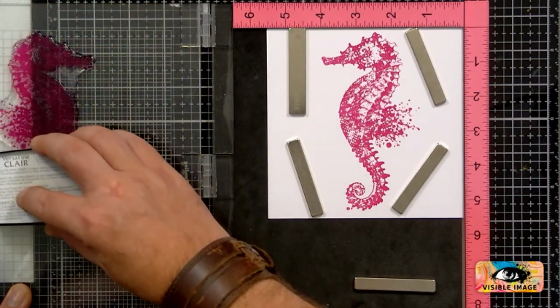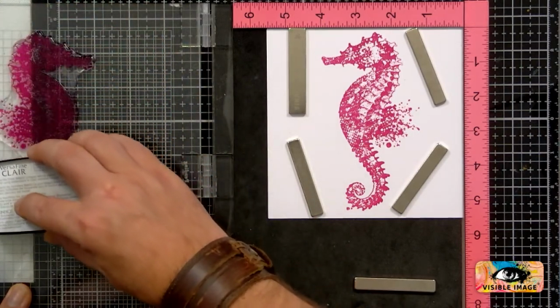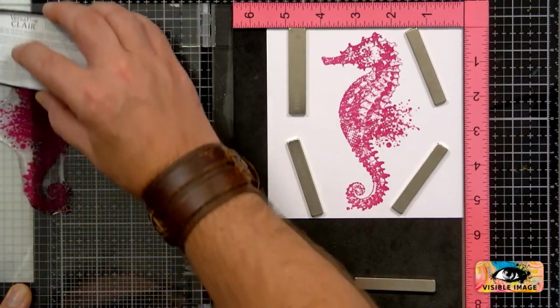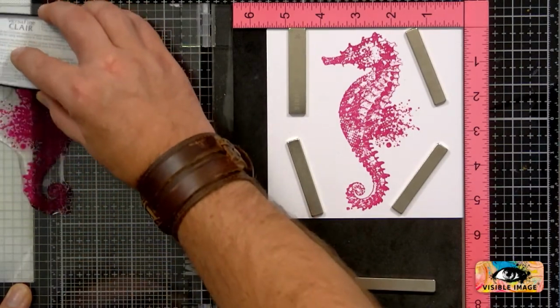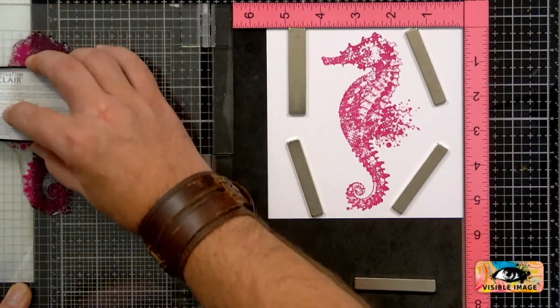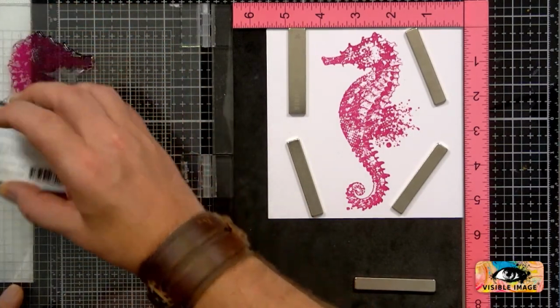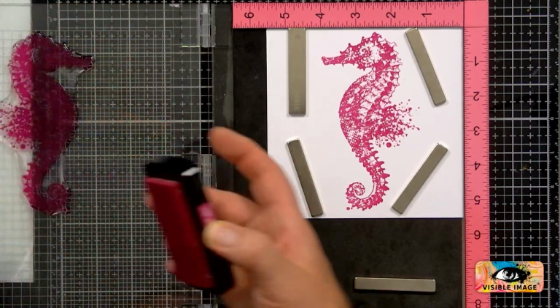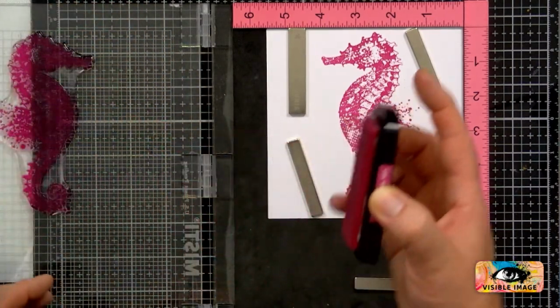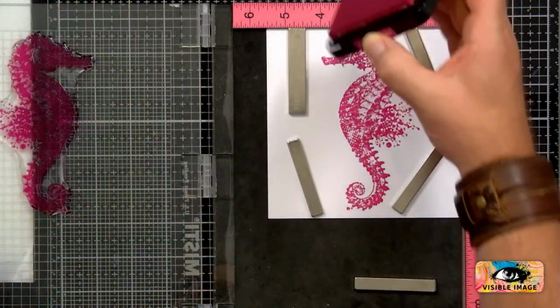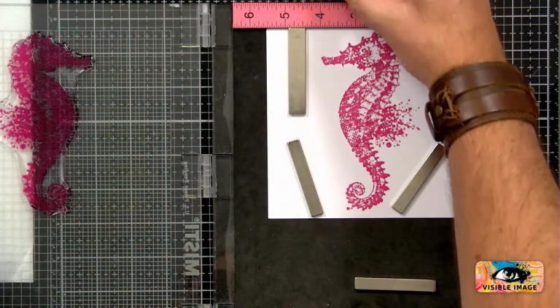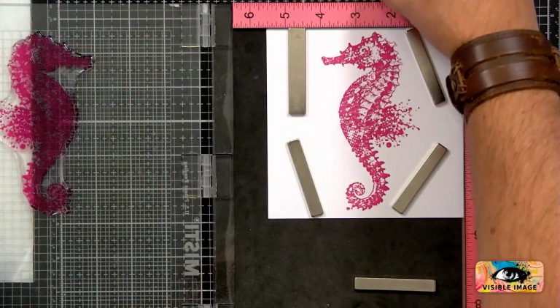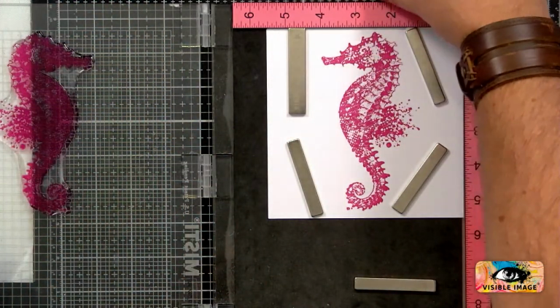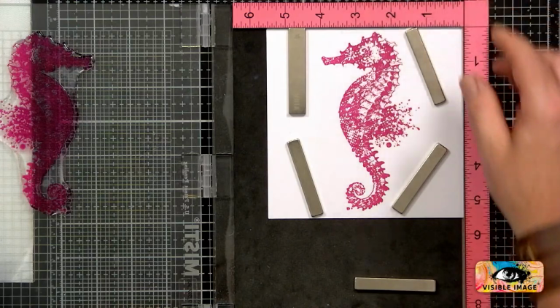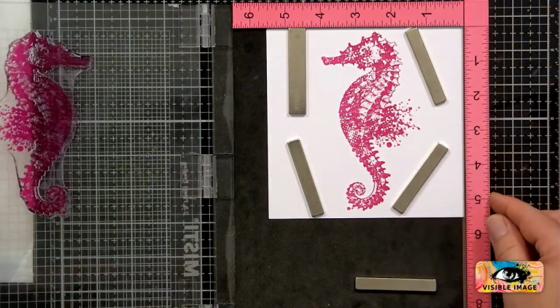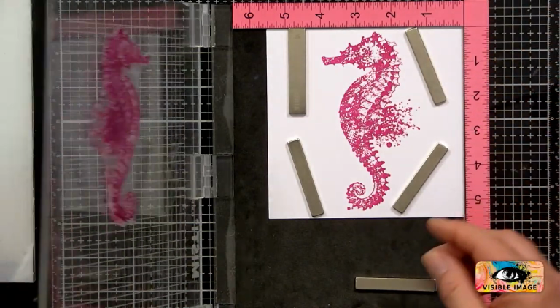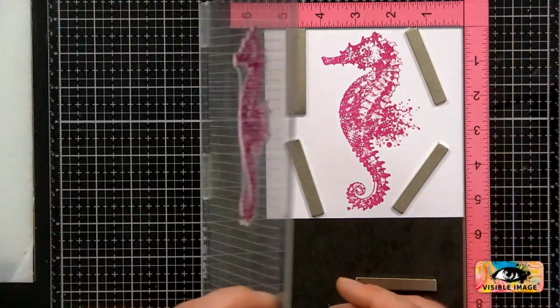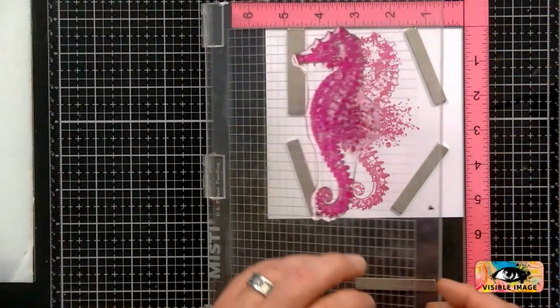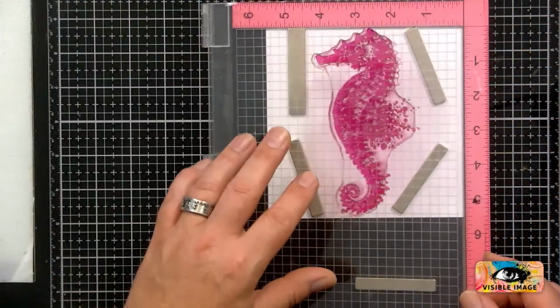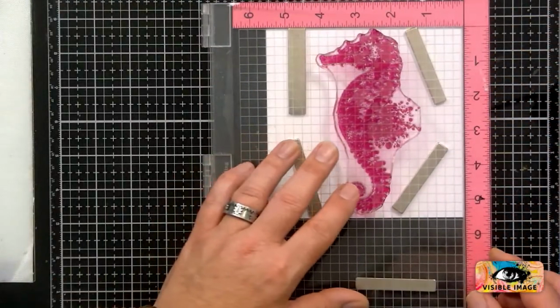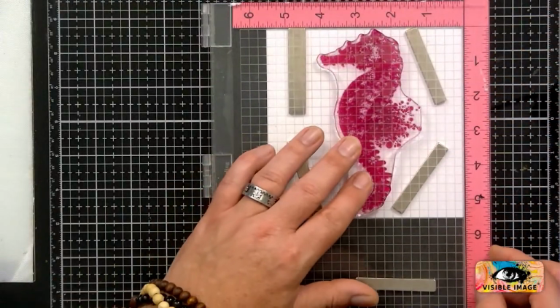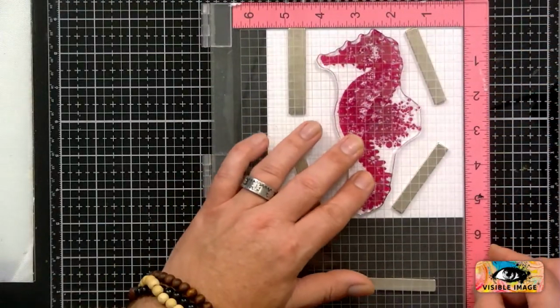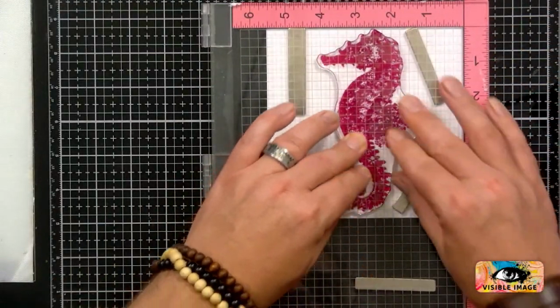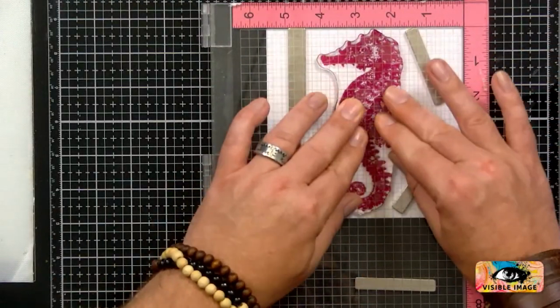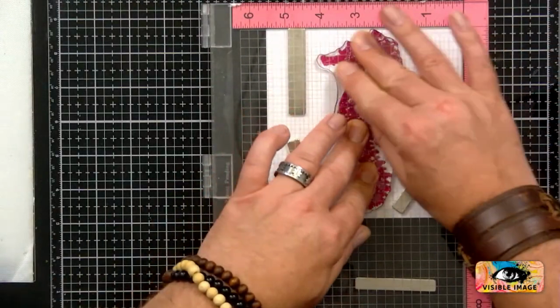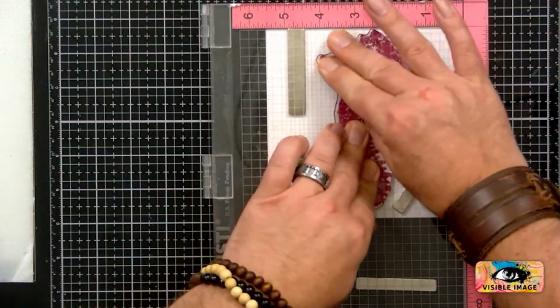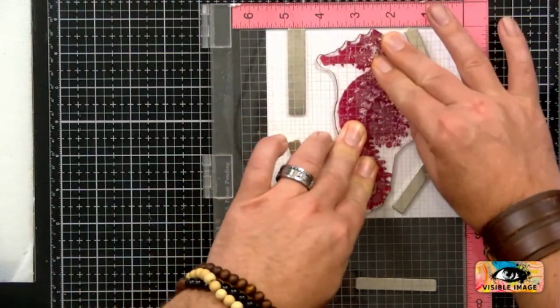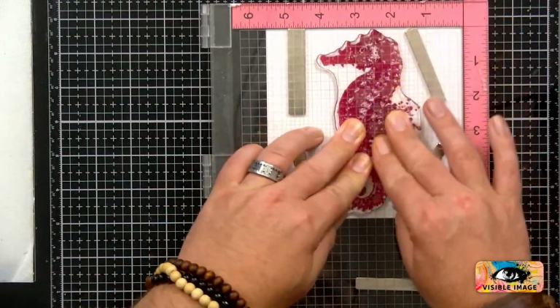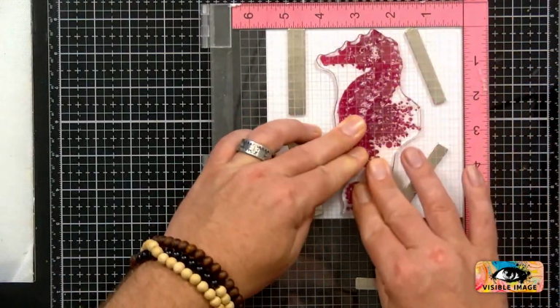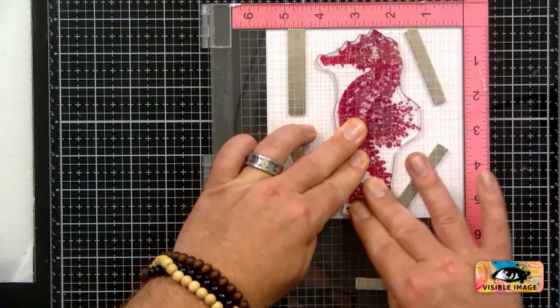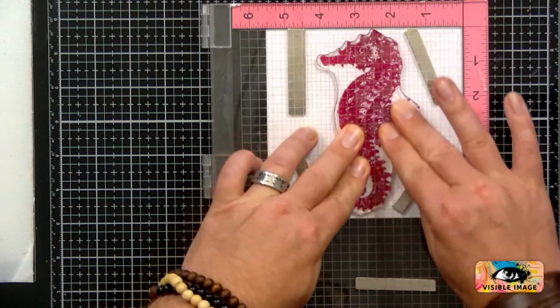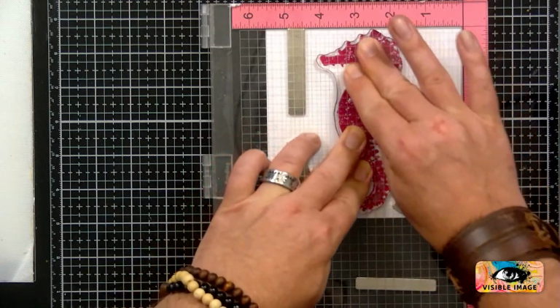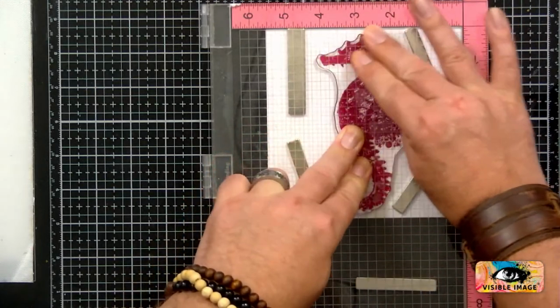I've got a couple of stamping platforms now. I've also got the Tonic one as well, which is good. They're both good.